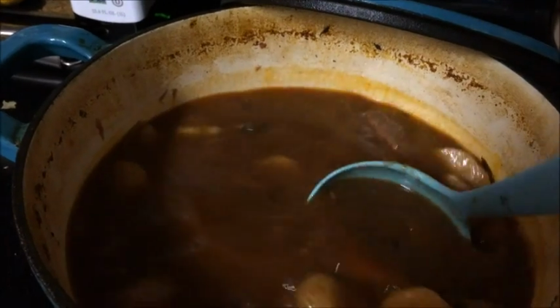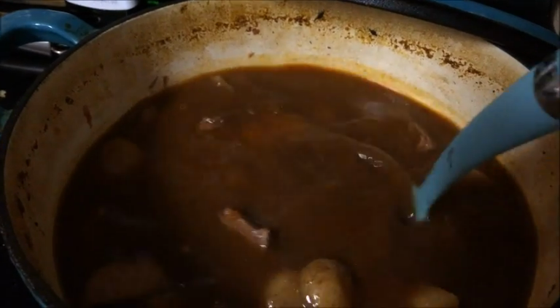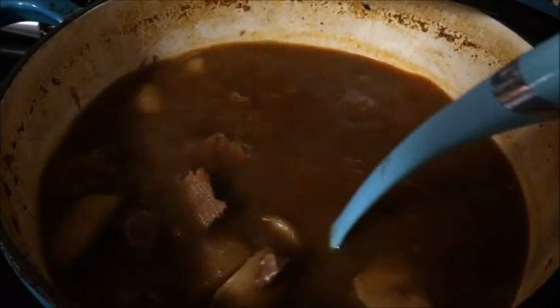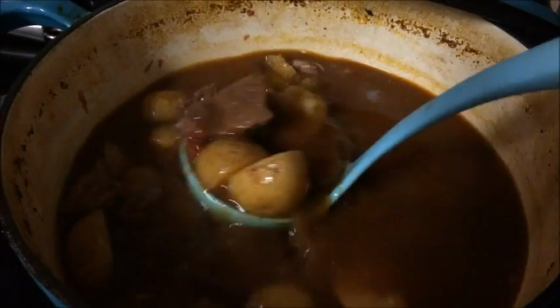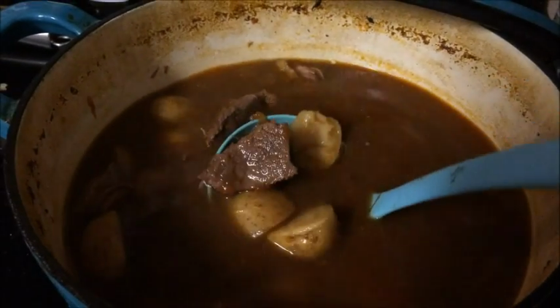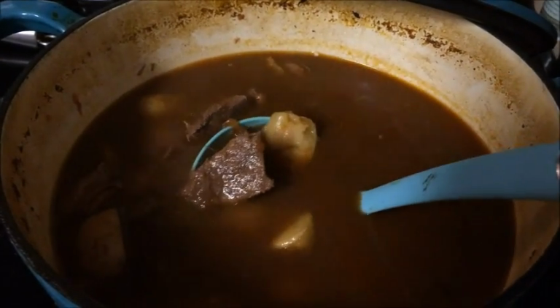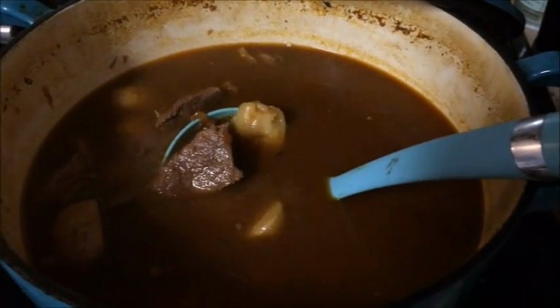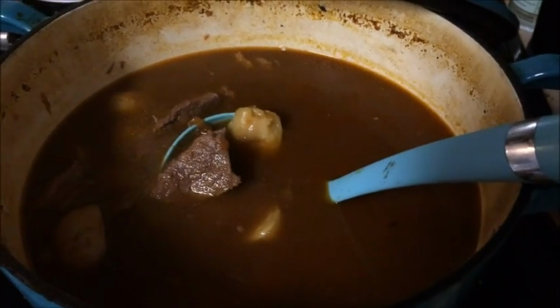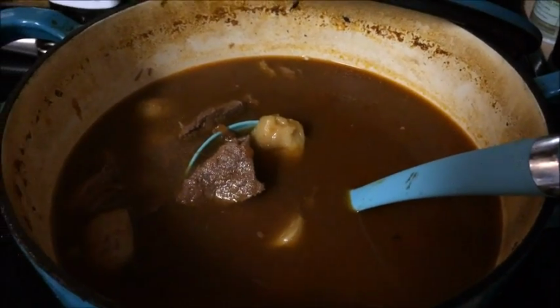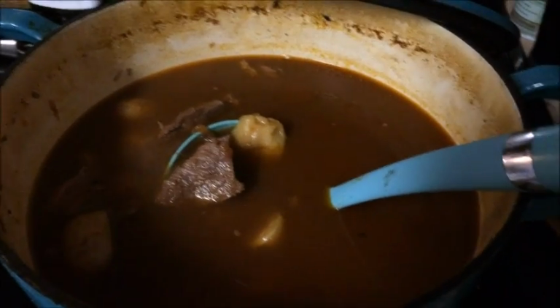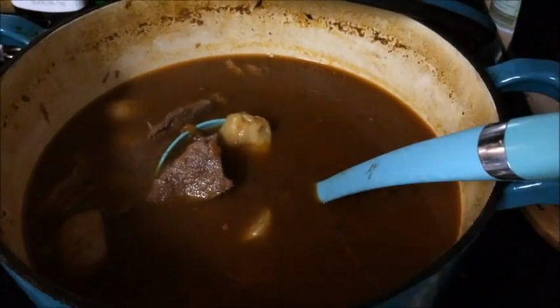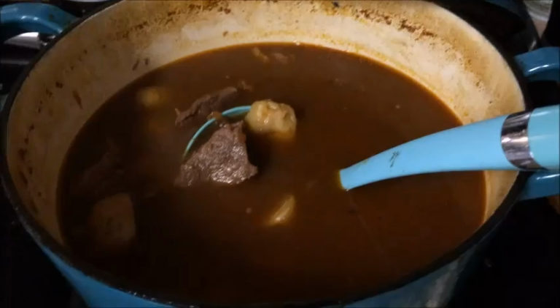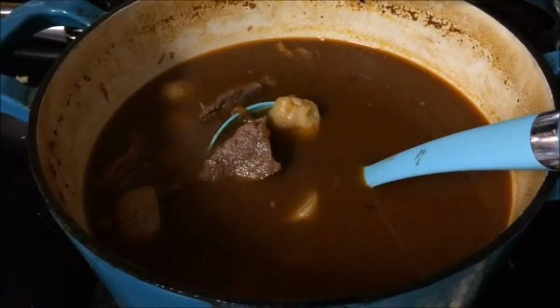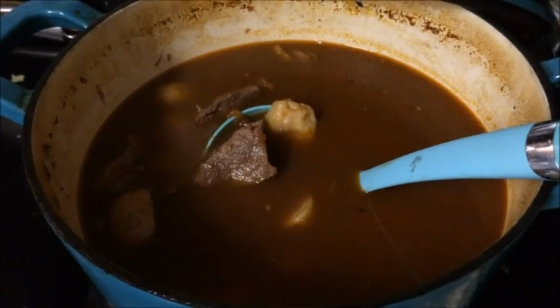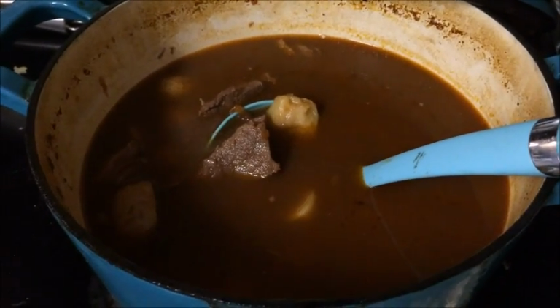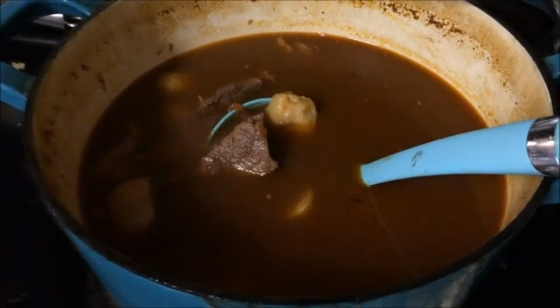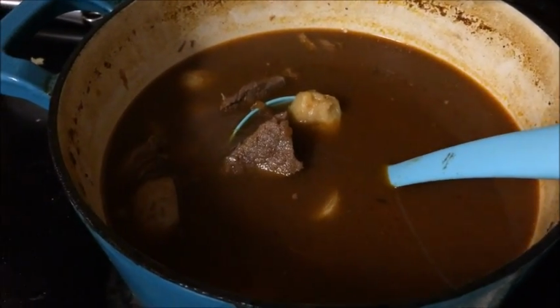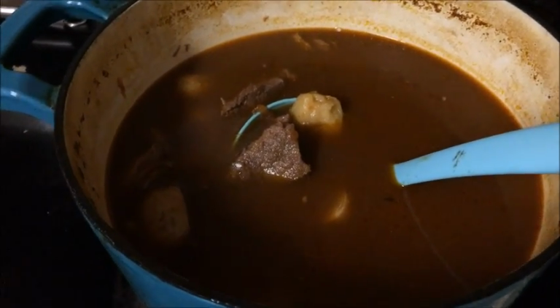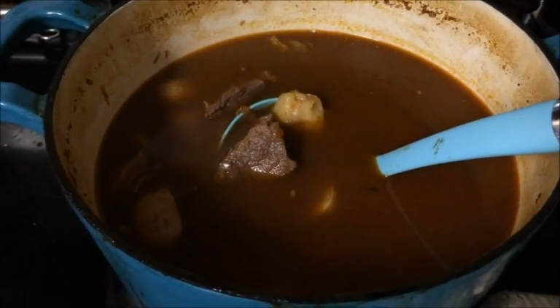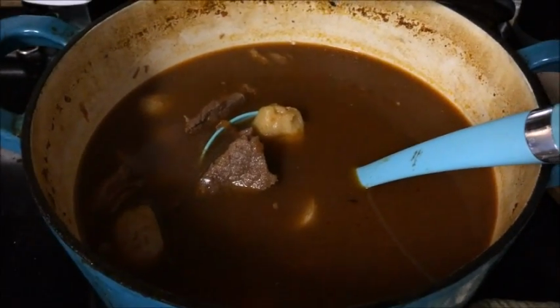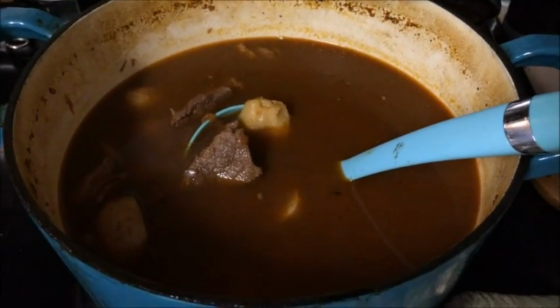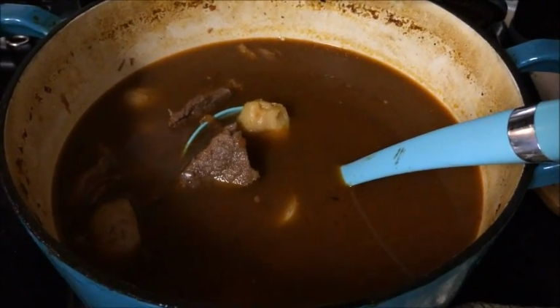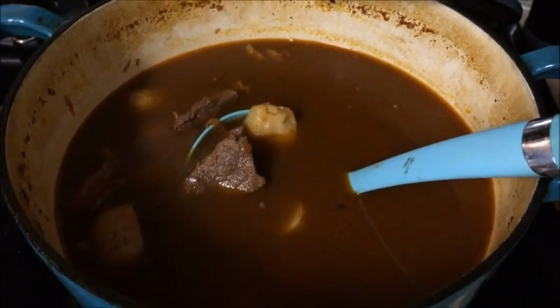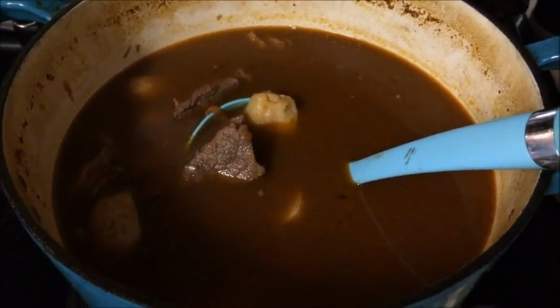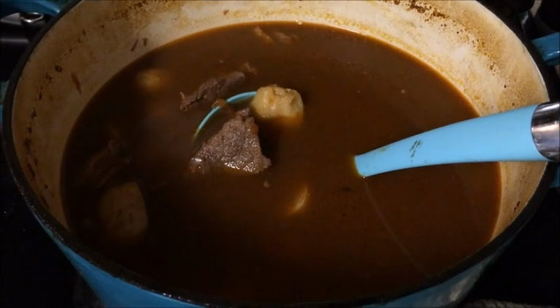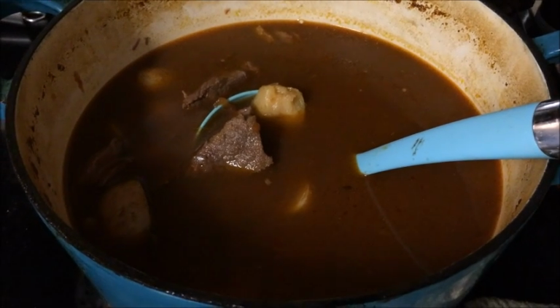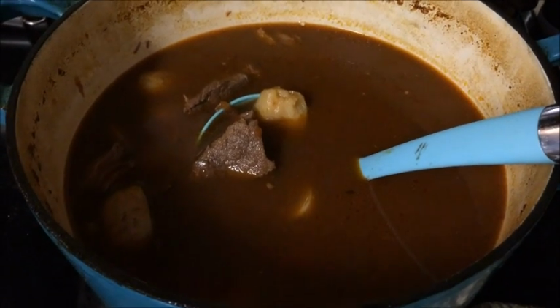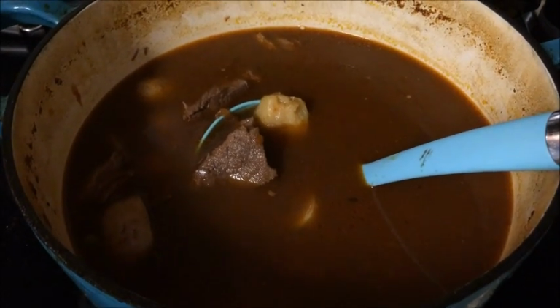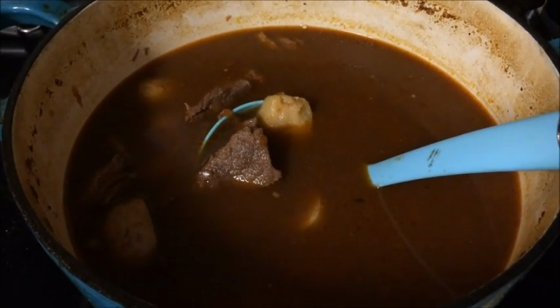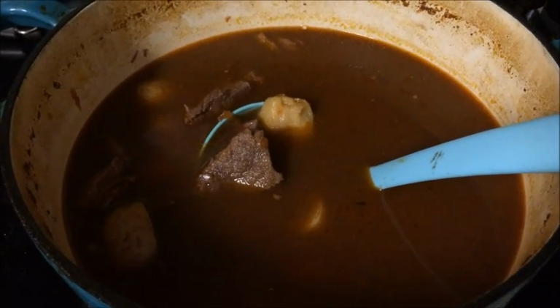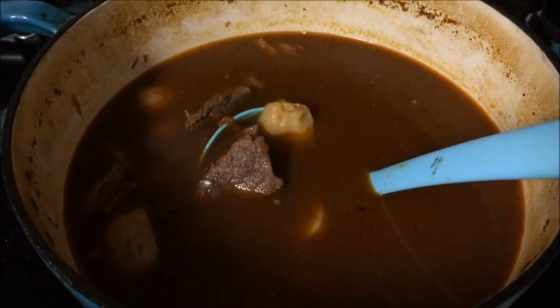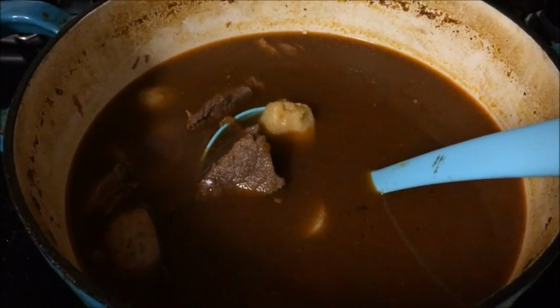Alright guys, thanks for watching! I hope you check out all the other Frugal Family Meals on the playlist, which I'll also add to the description below — lots of good, yummy stuff on there. Thanks for including me, hope you have a great day, happy homesteading!